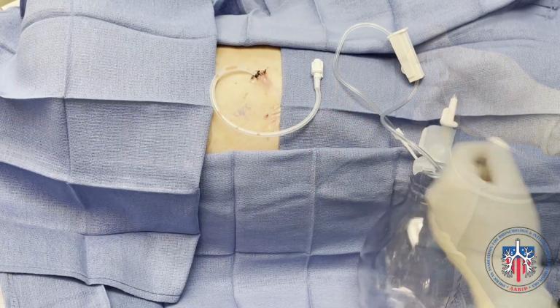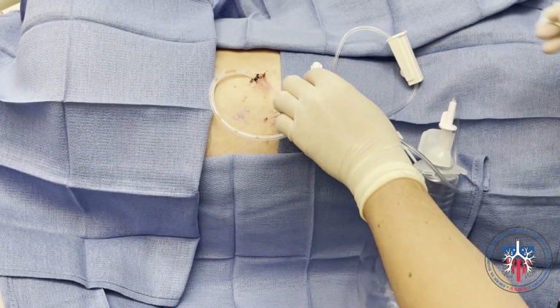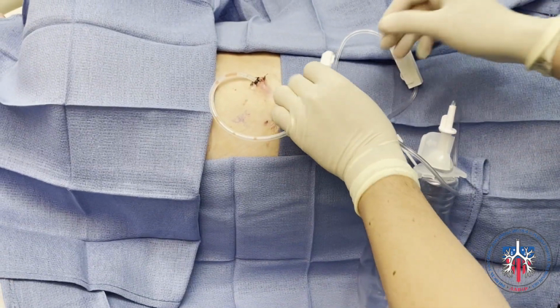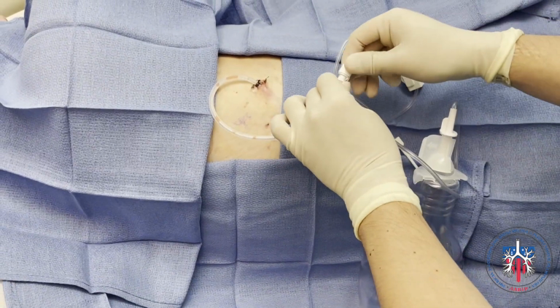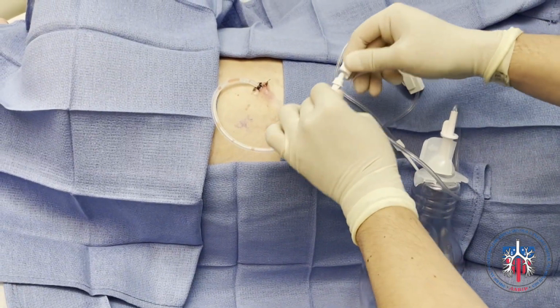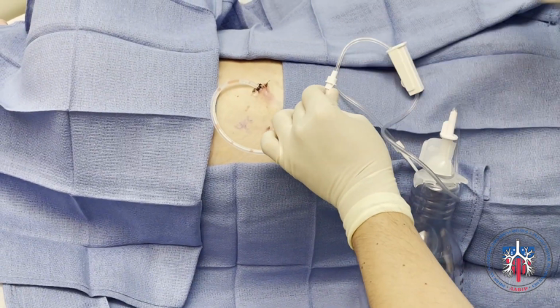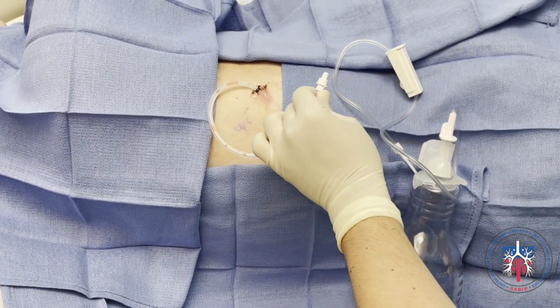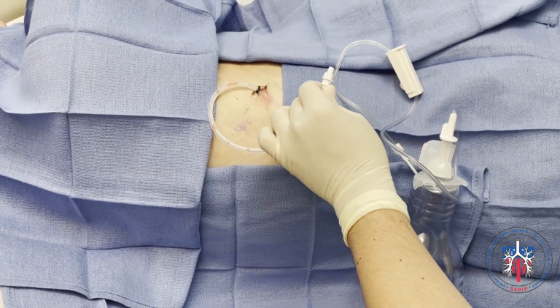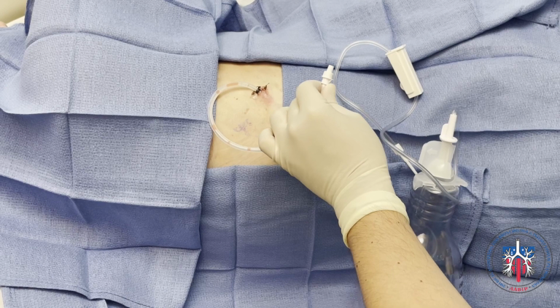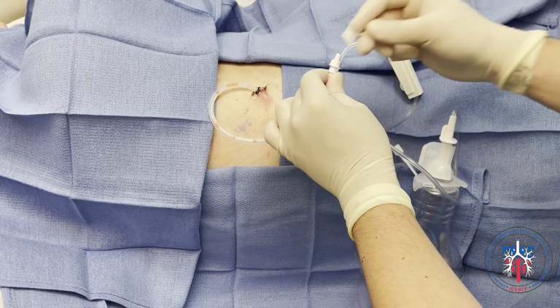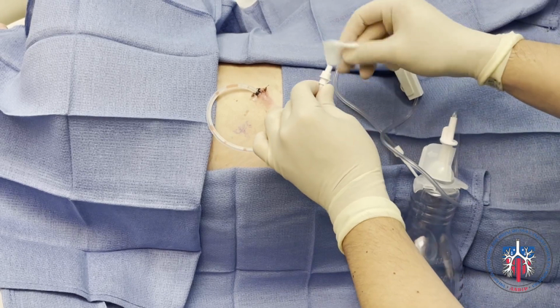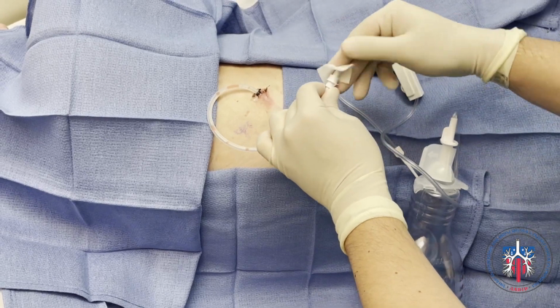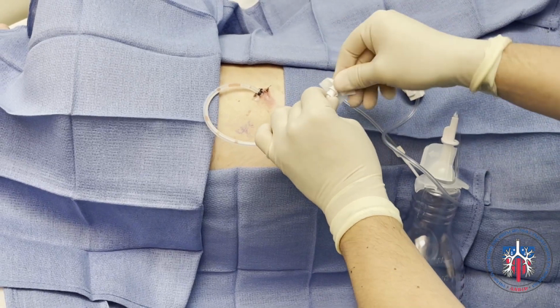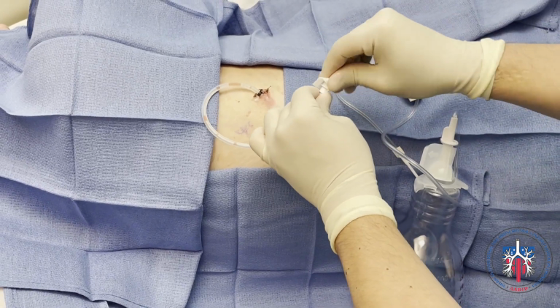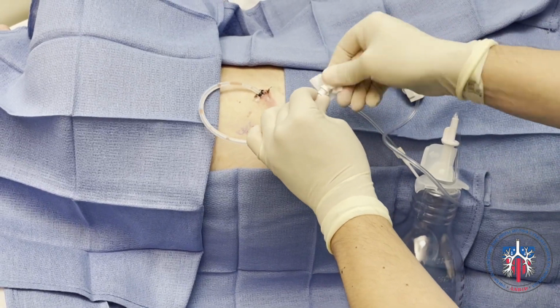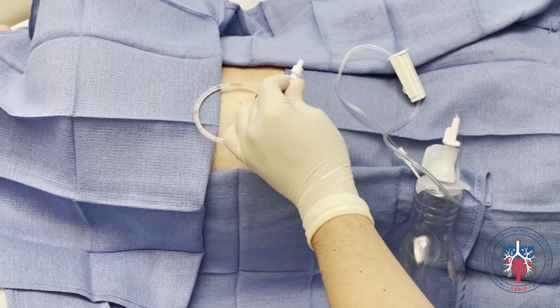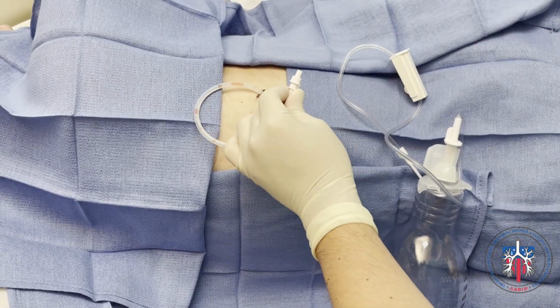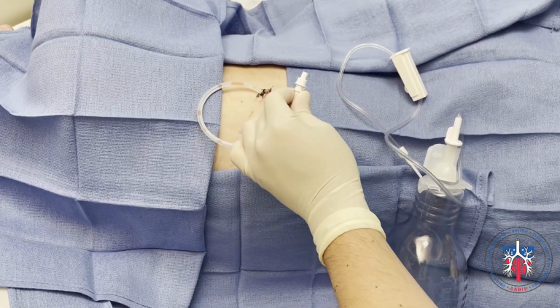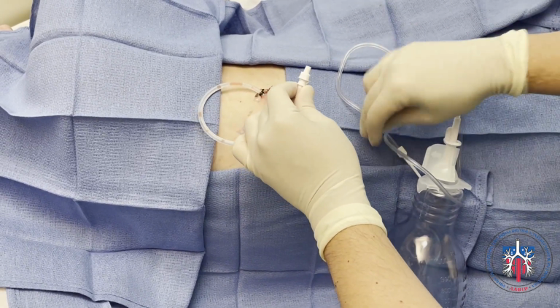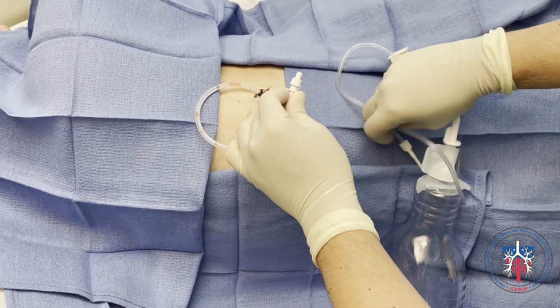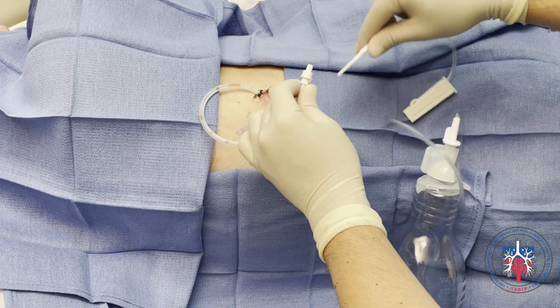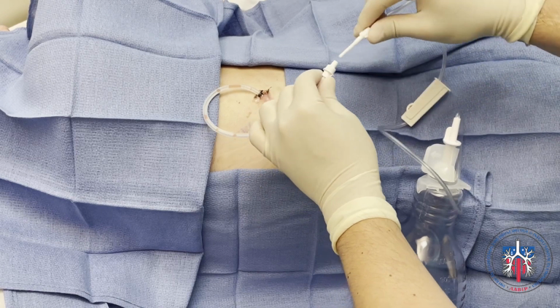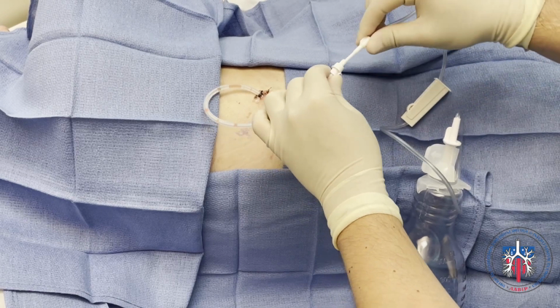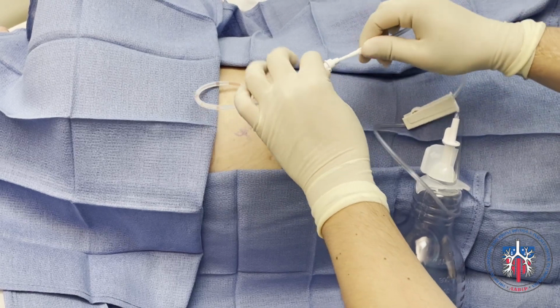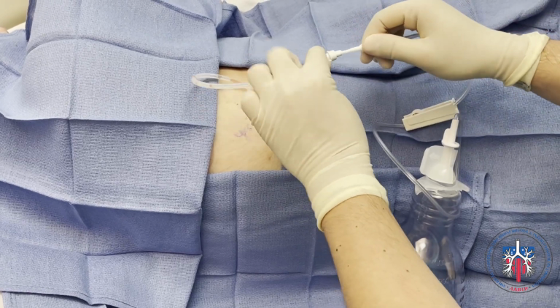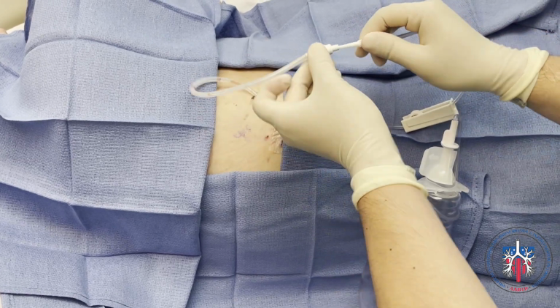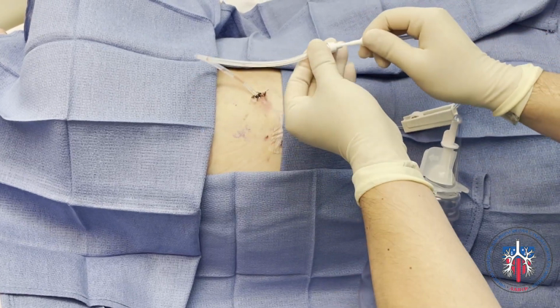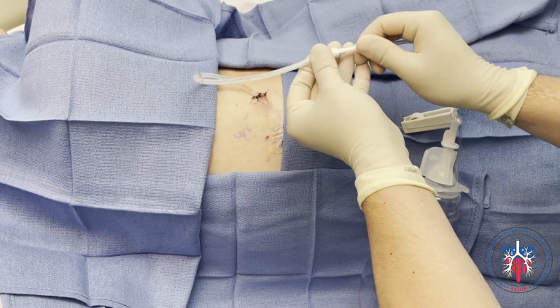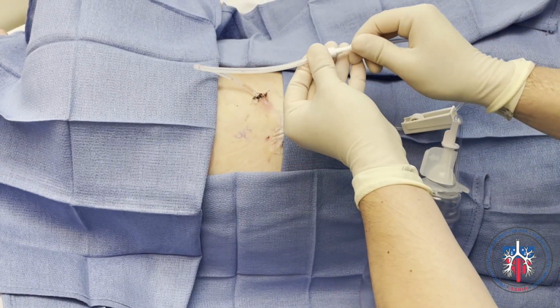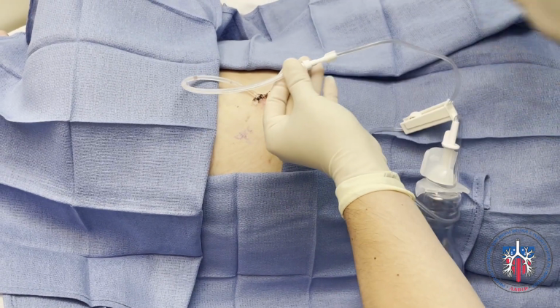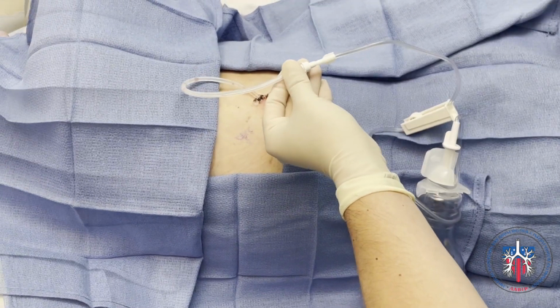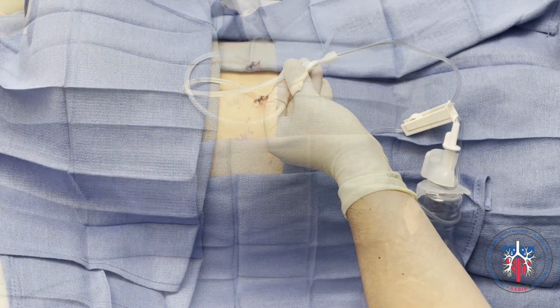Next, the valve cap is removed from the tip of the pleural catheter with a twisting motion and cleaned with an alcohol pad. The catheter from the tubing of the drainage bottle is inserted into the pleural catheter through the access tip. You should feel it snap in place.